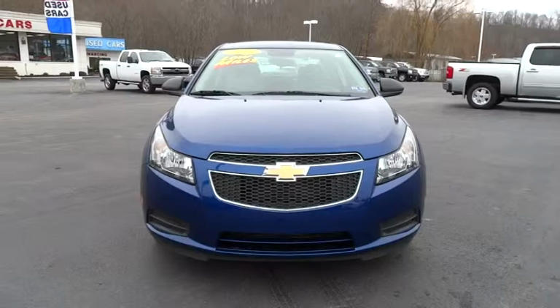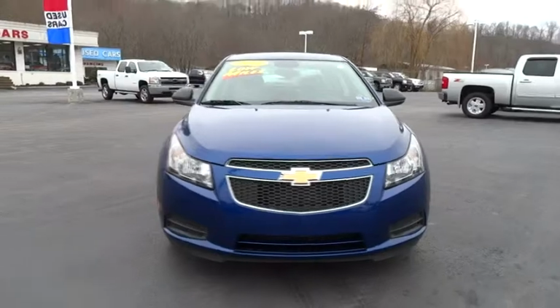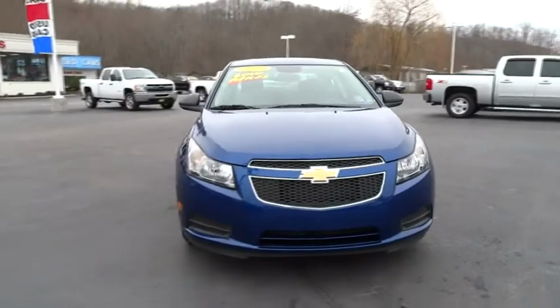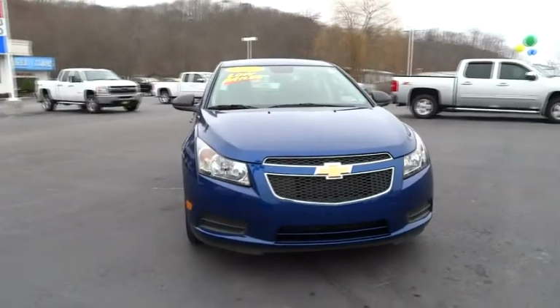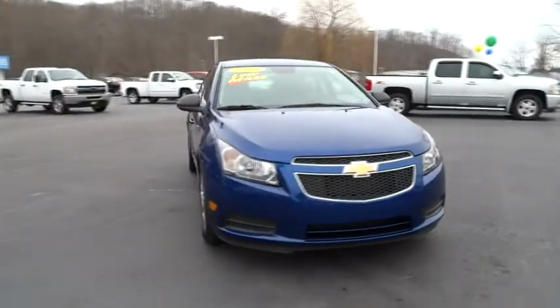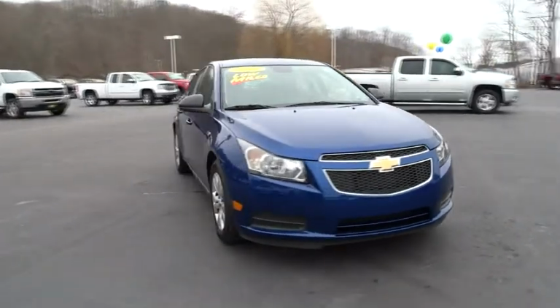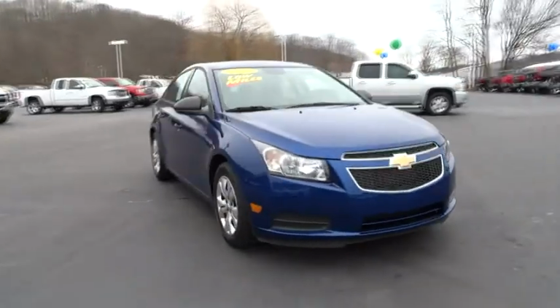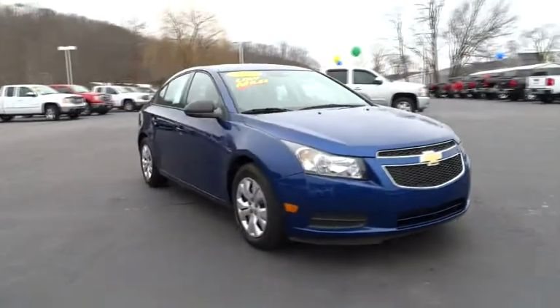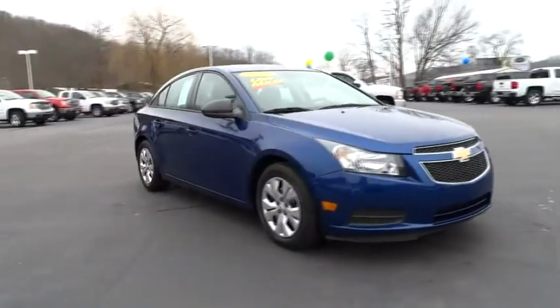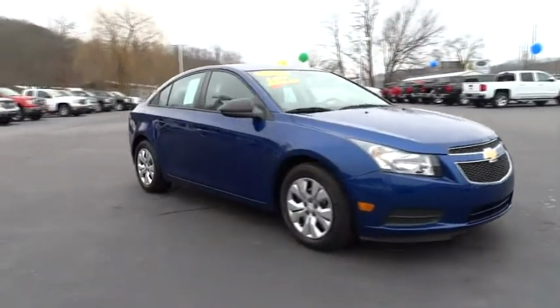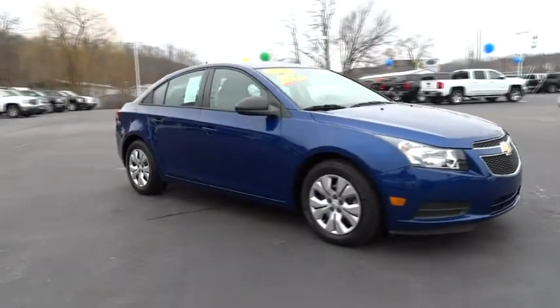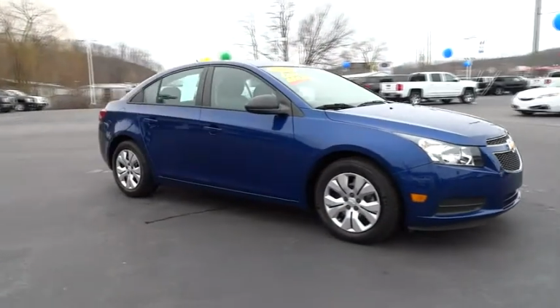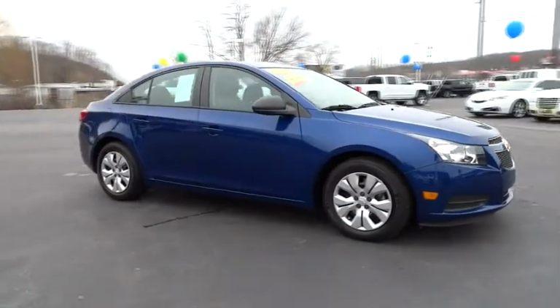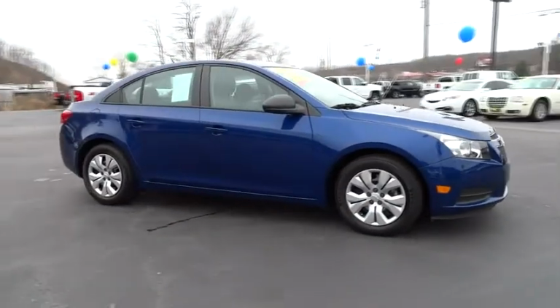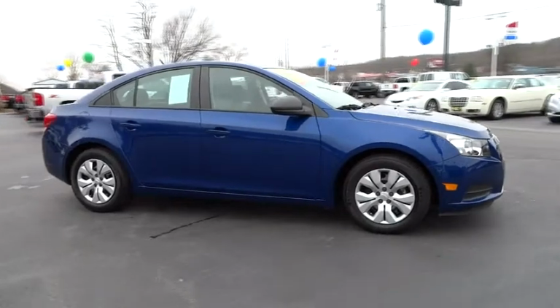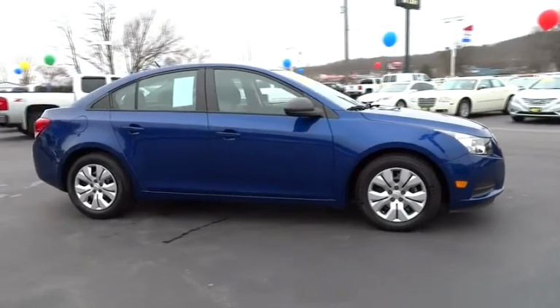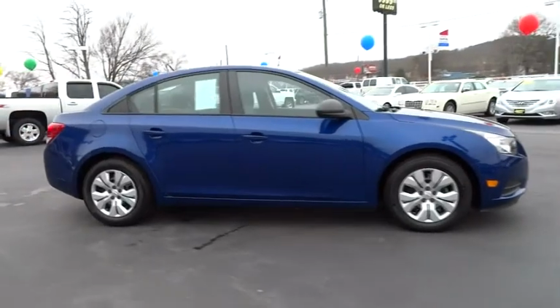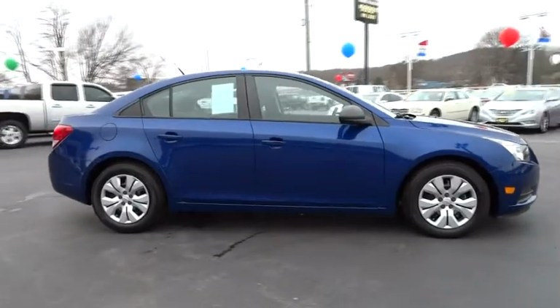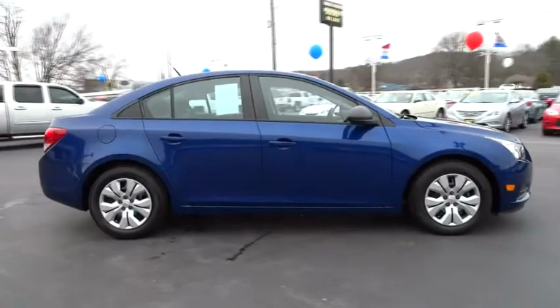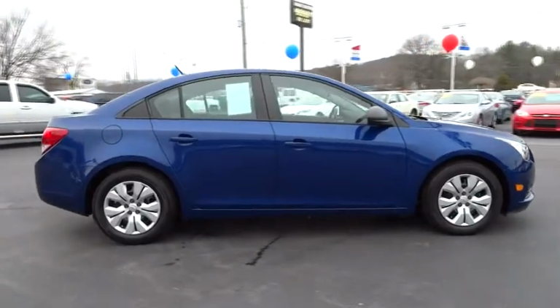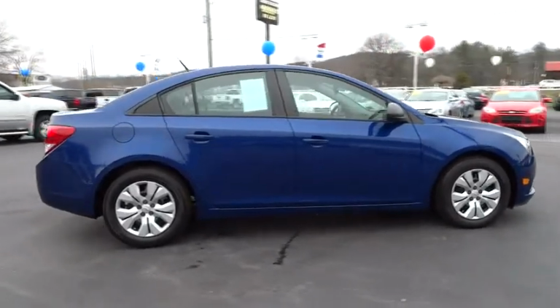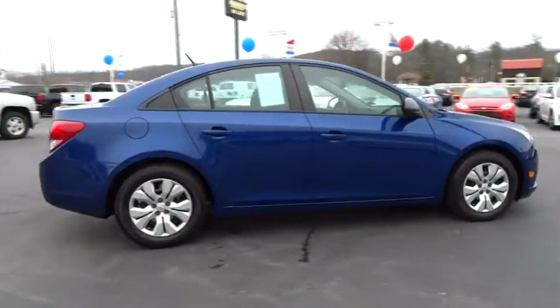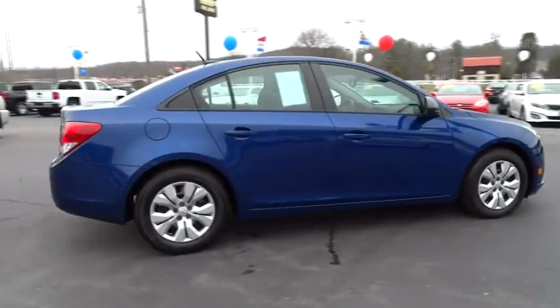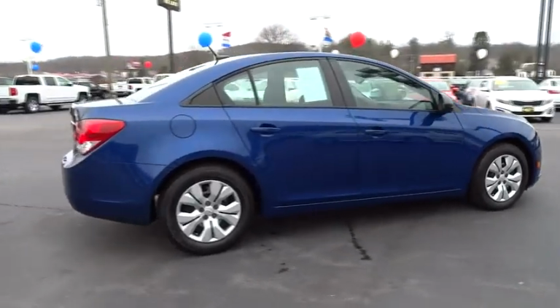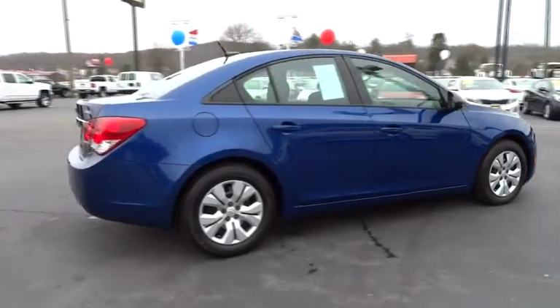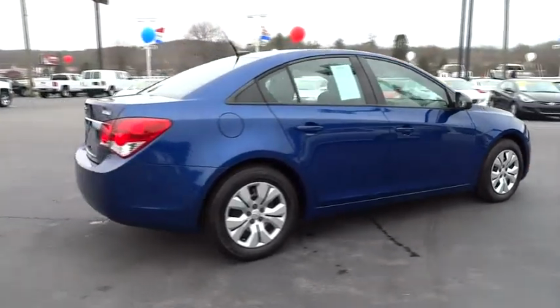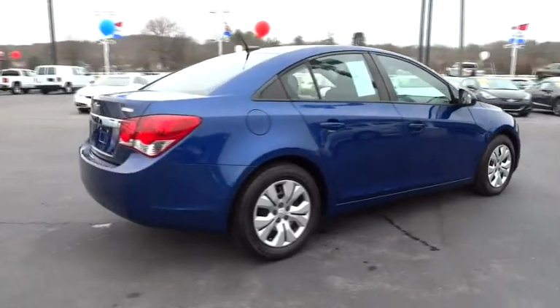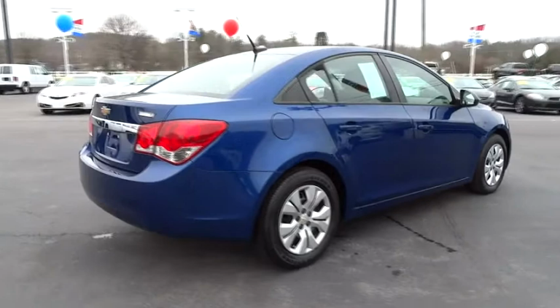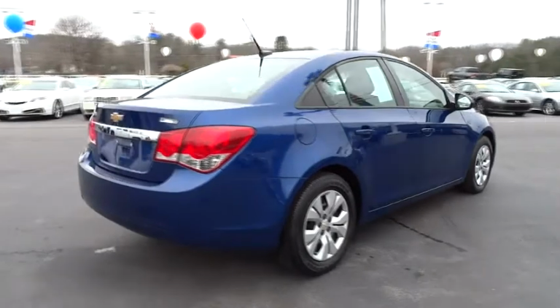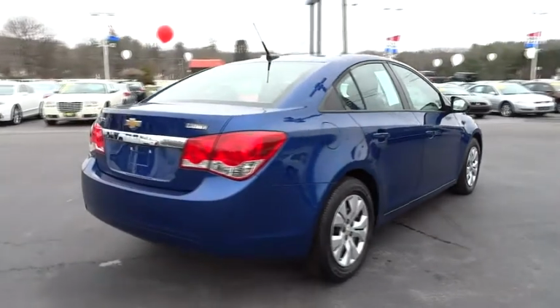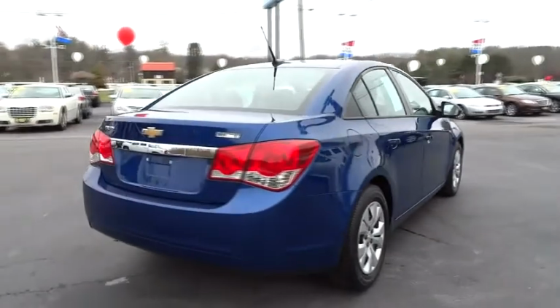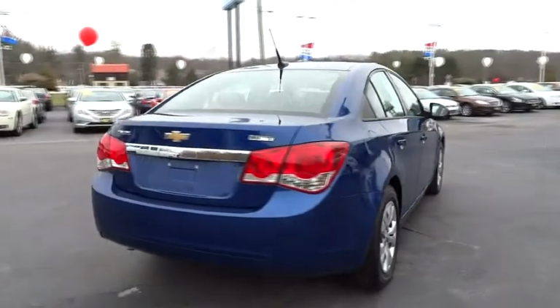The 2013 Cruze. The Cruise Blueprint calls for more than you'd expect. This vehicle has less than 15,000 miles. Here are some of this vehicle's great options.